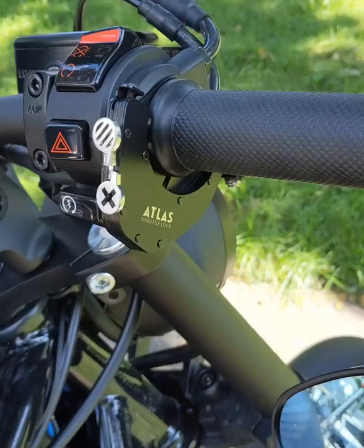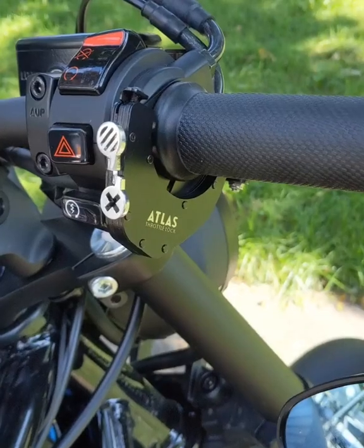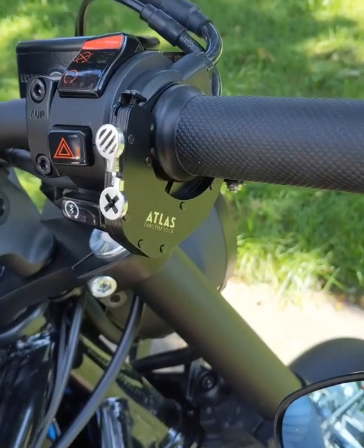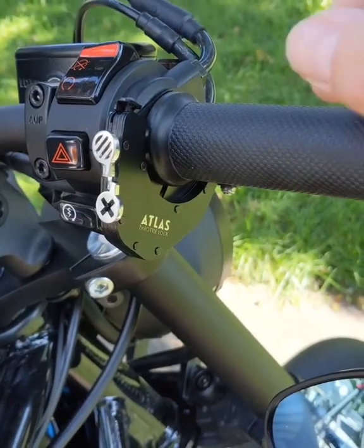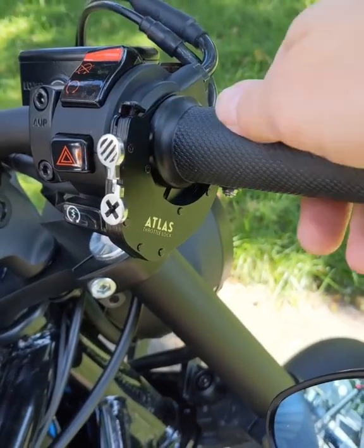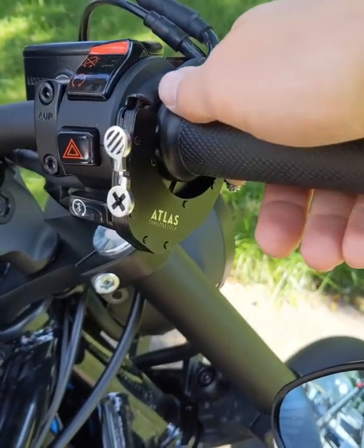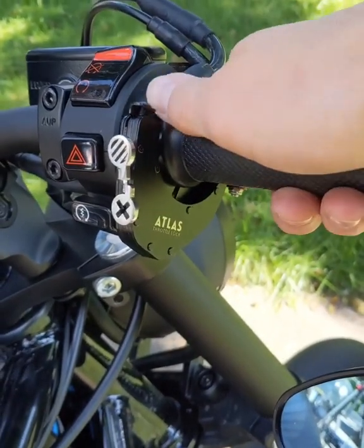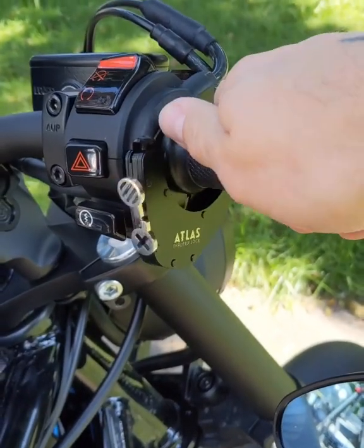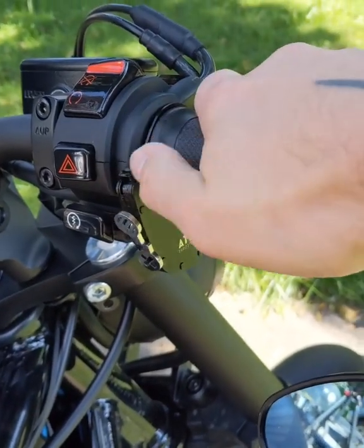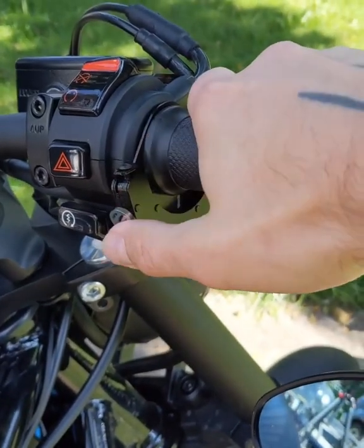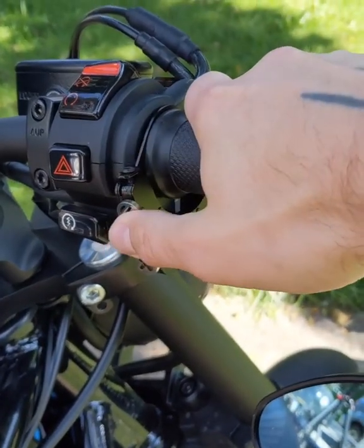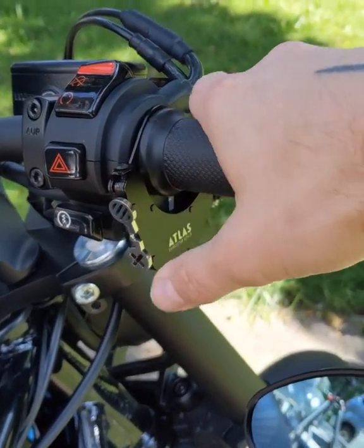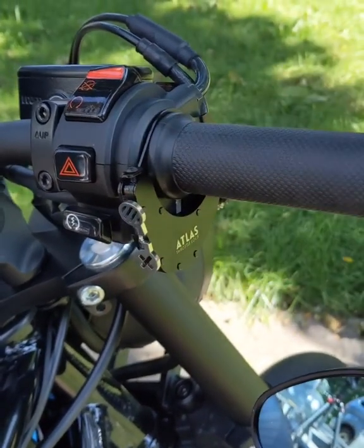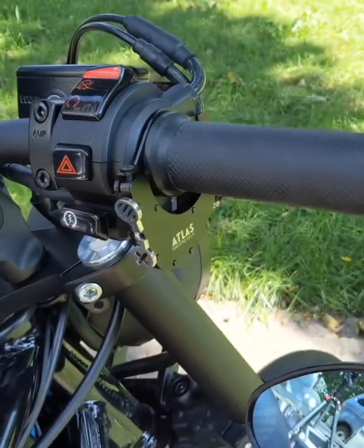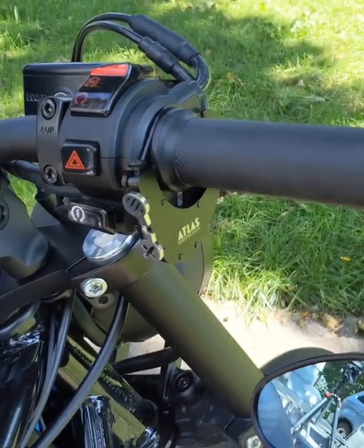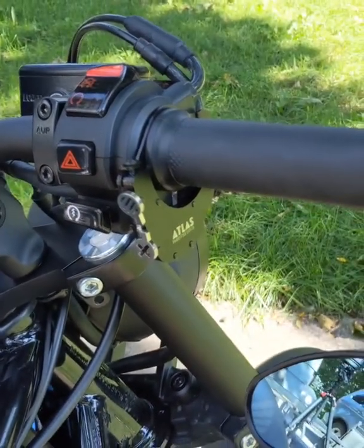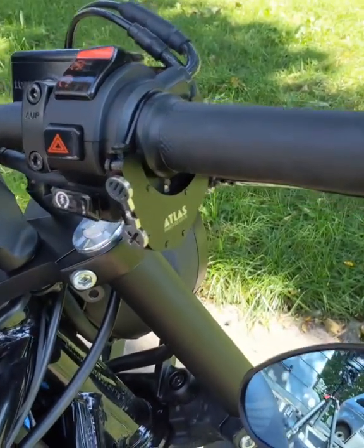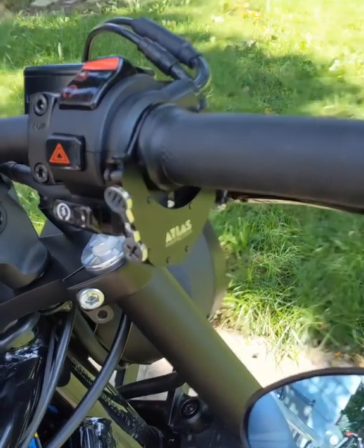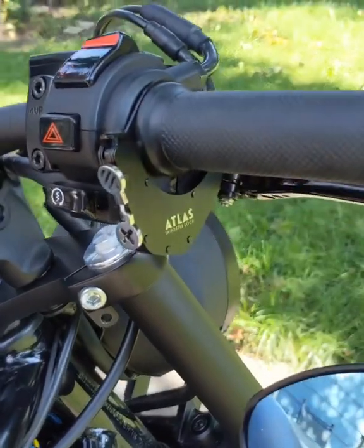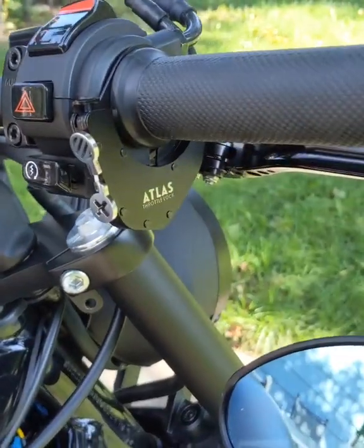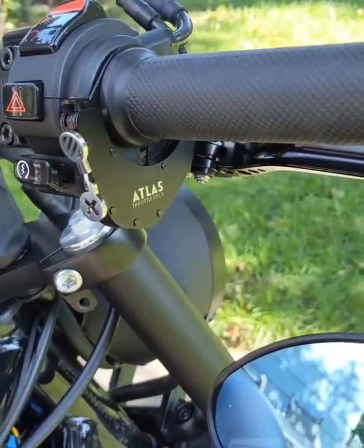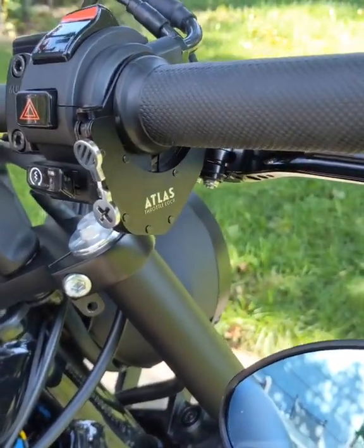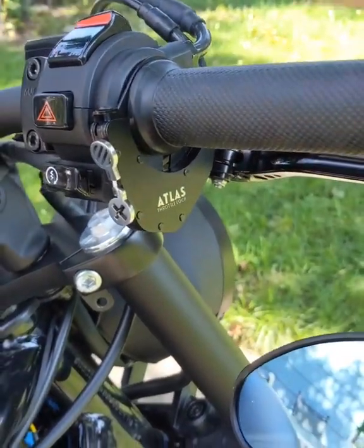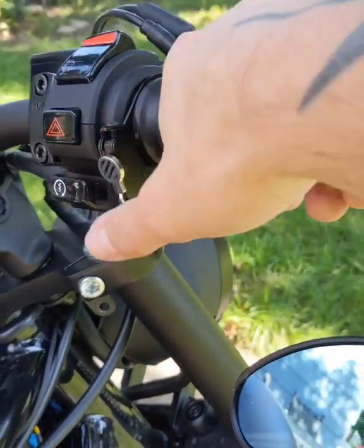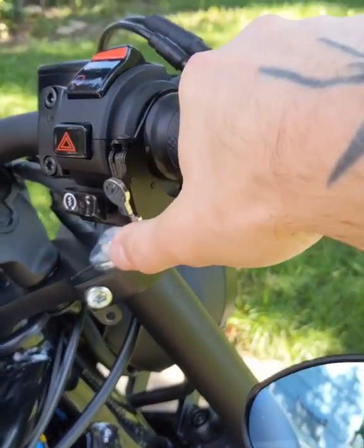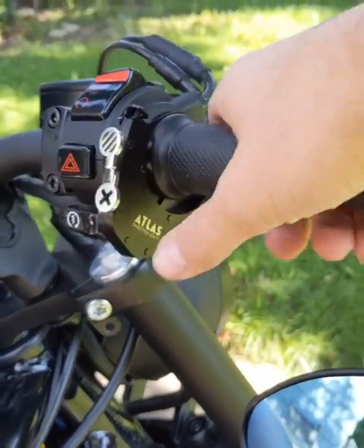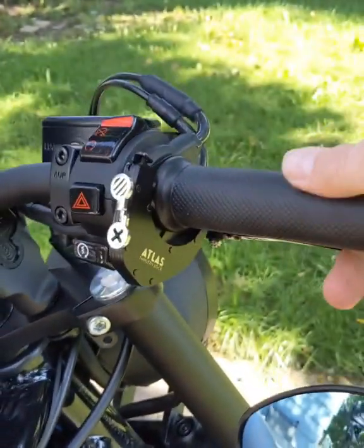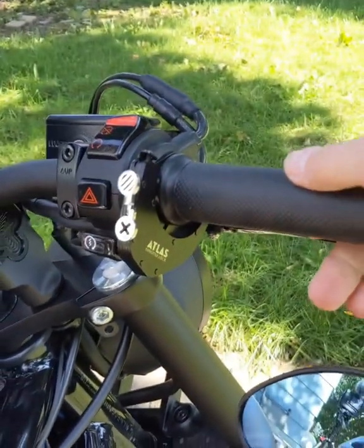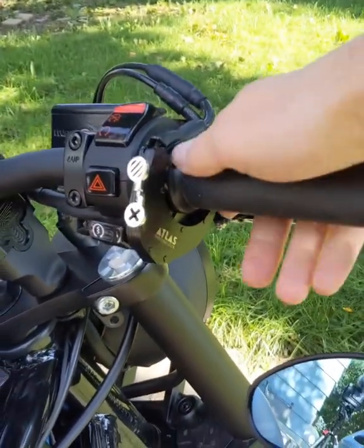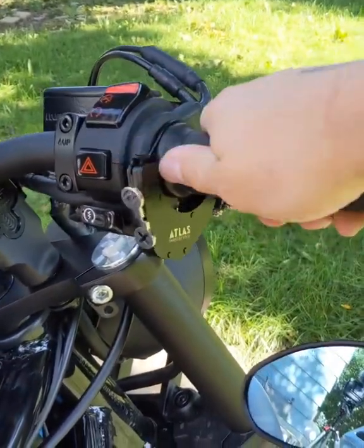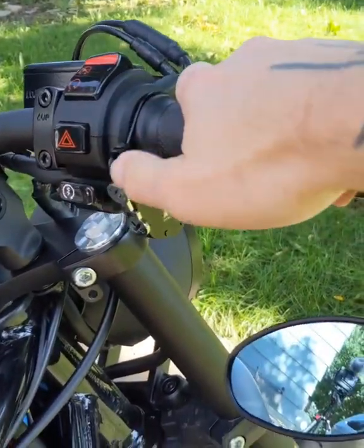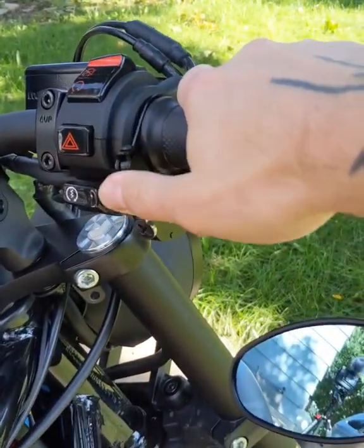Are you guys ready for the next level? Look at this thing. Atlas throttle lock. Just cruise control. Easy push button. Looks absolutely awesome.